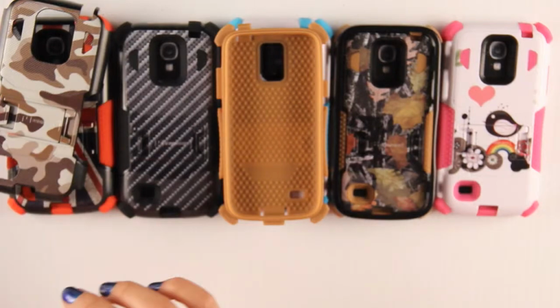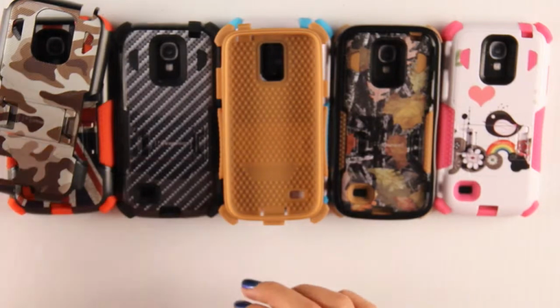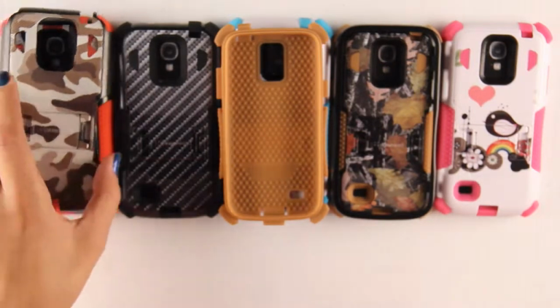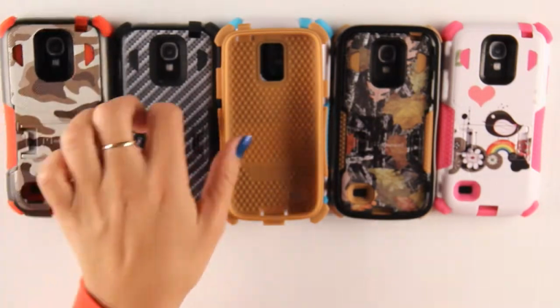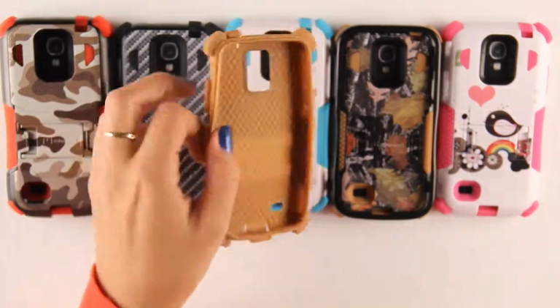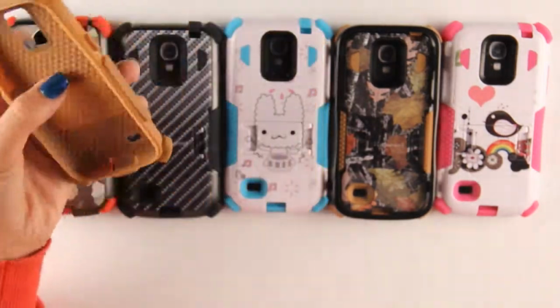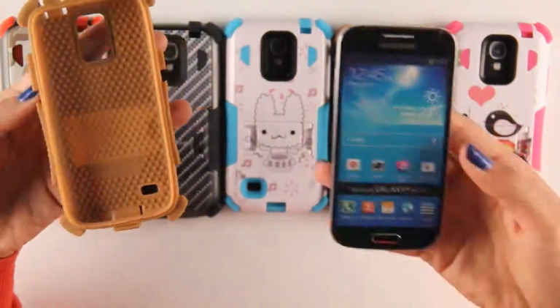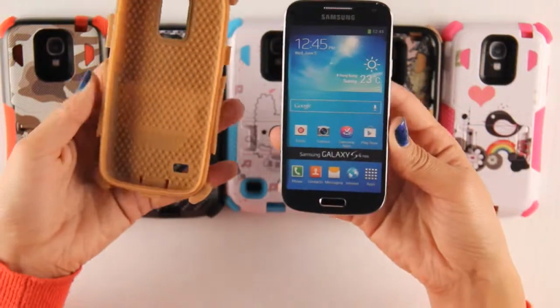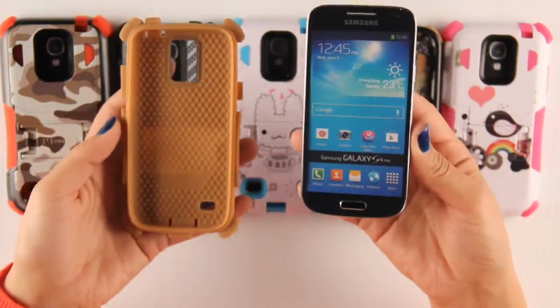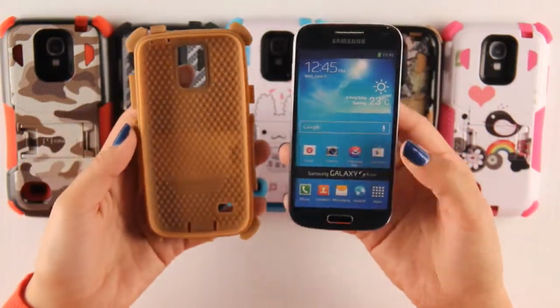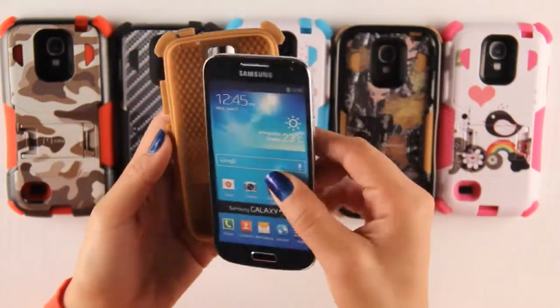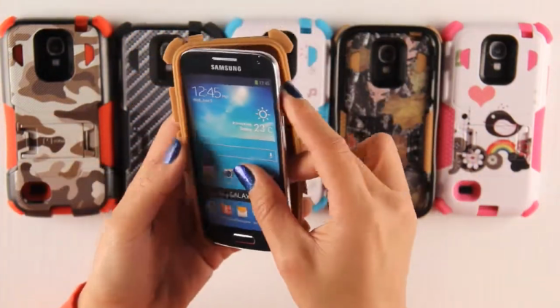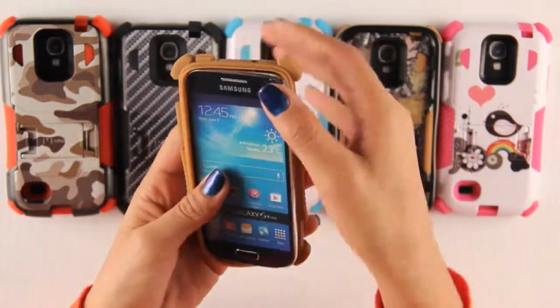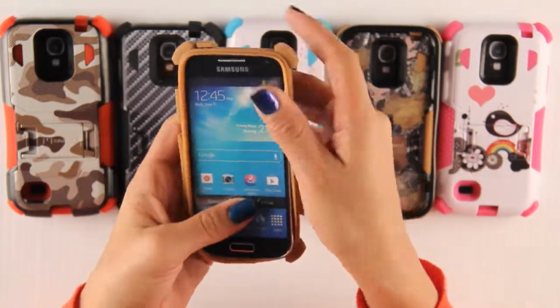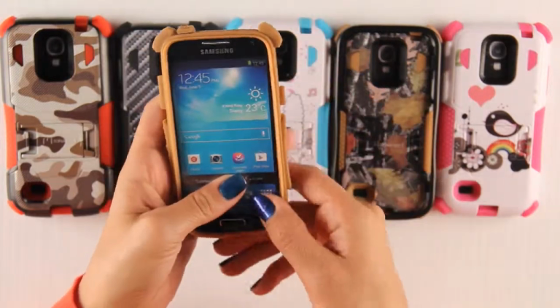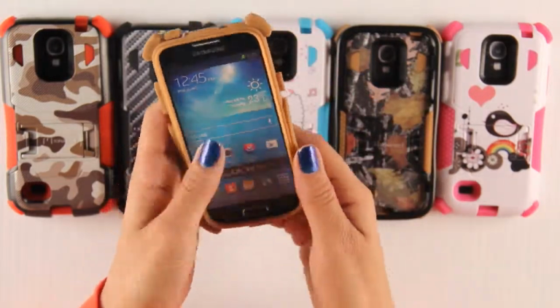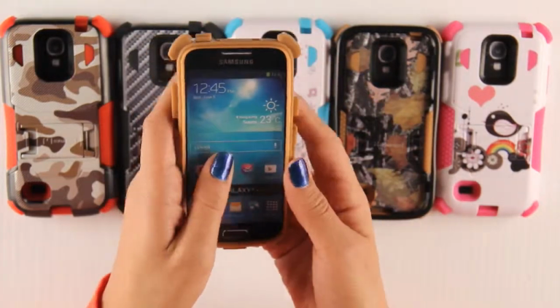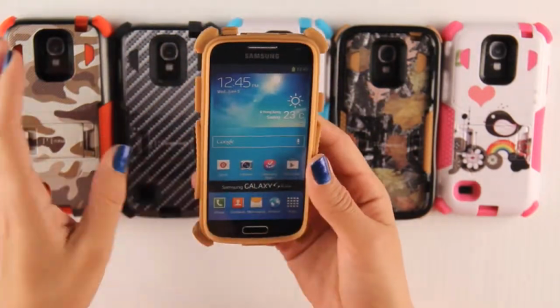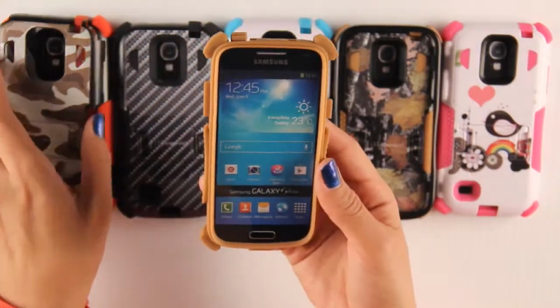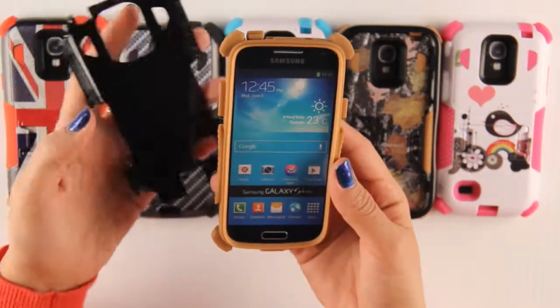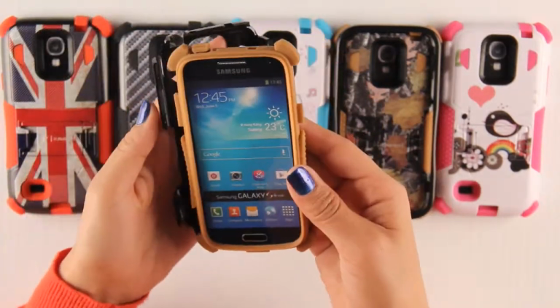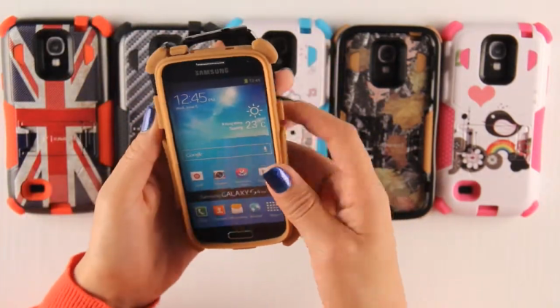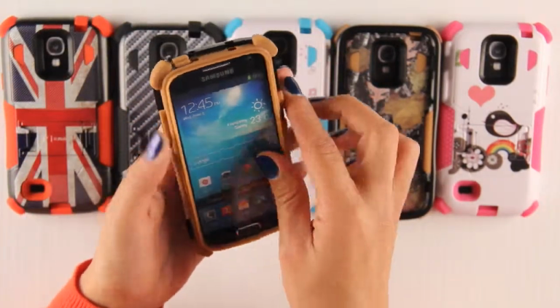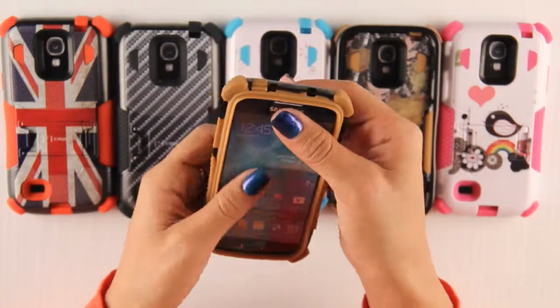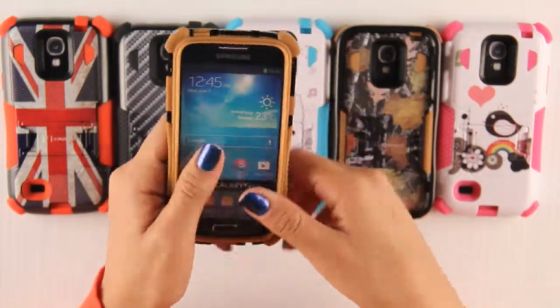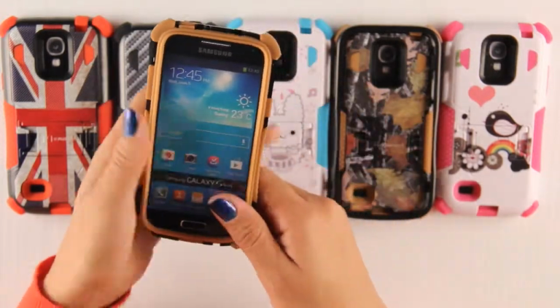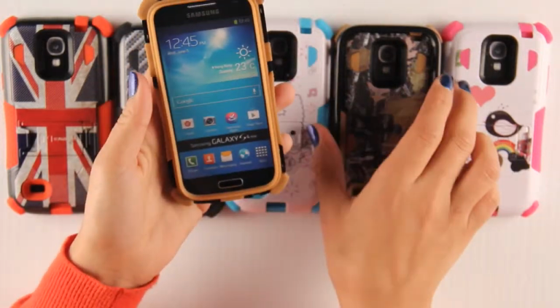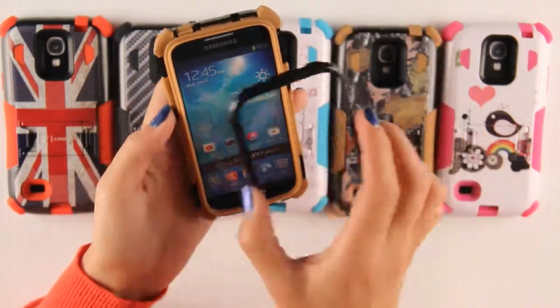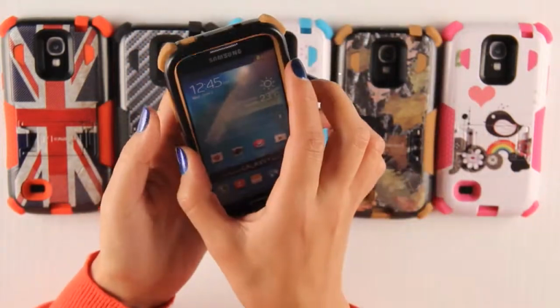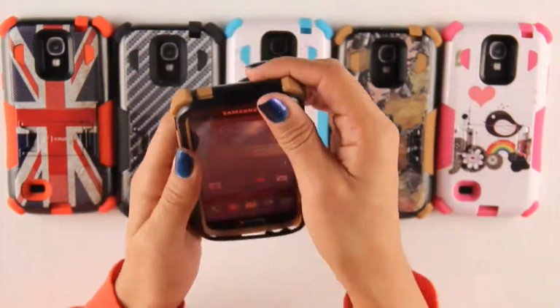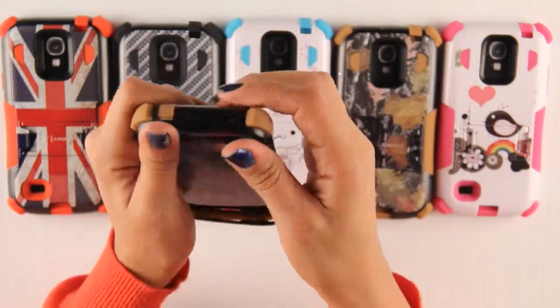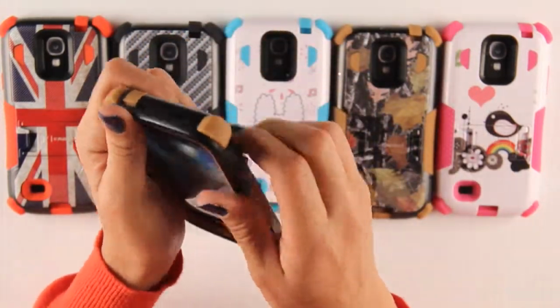Now I will demonstrate how to install the dummy phone on the case. First you place your dummy phone in the silicone skin. Then you place the back piece into the silicone, then the front piece, and make sure it snaps into place.